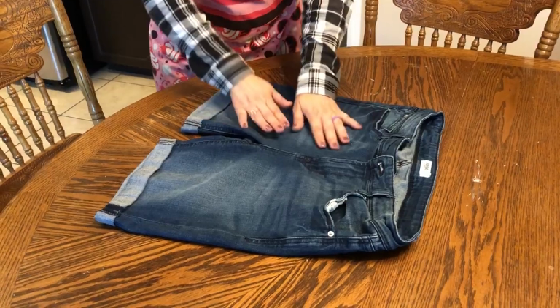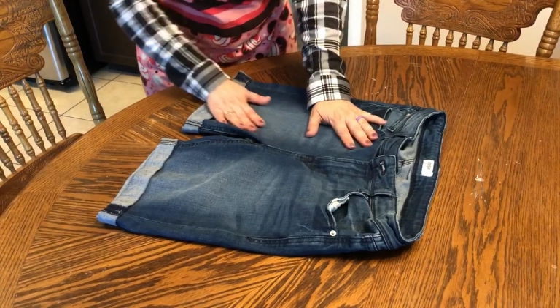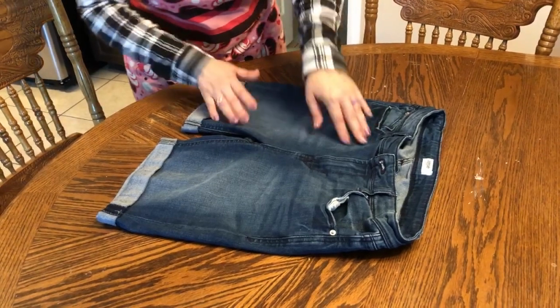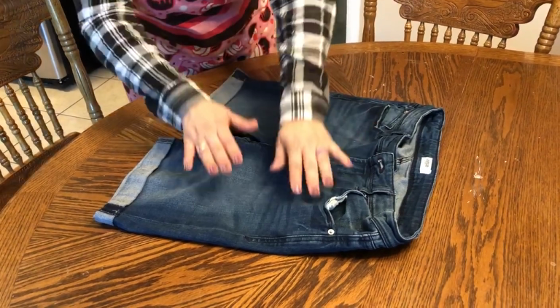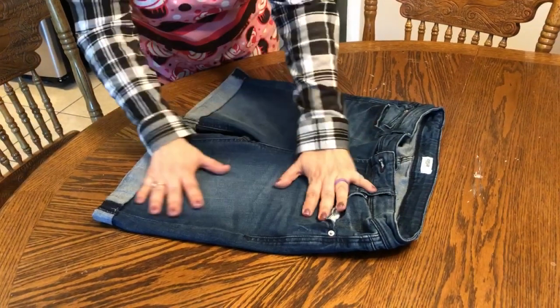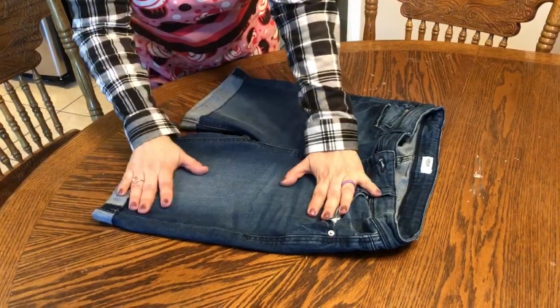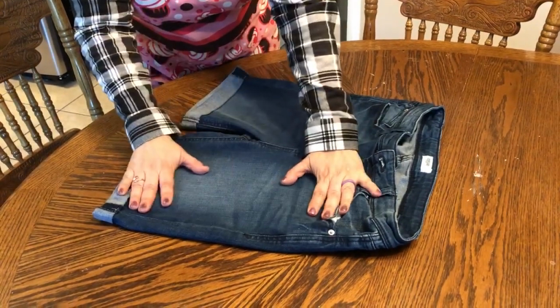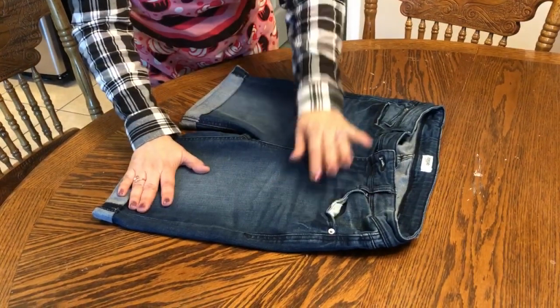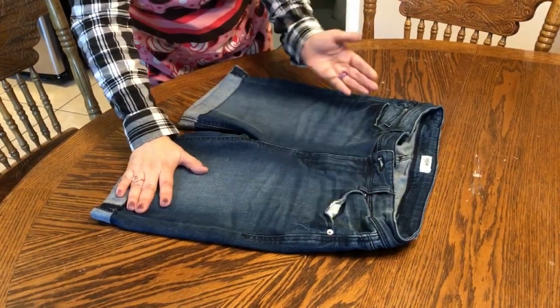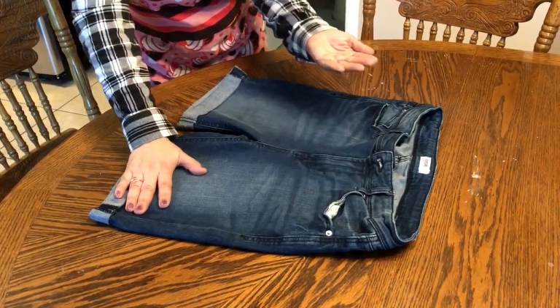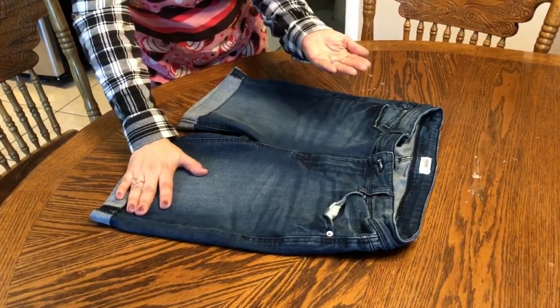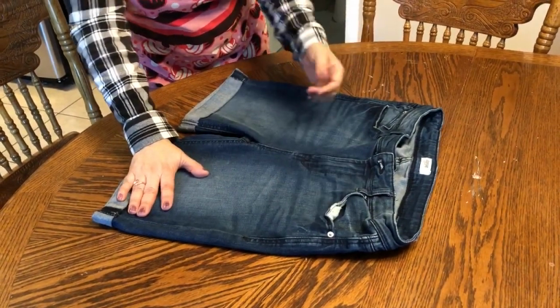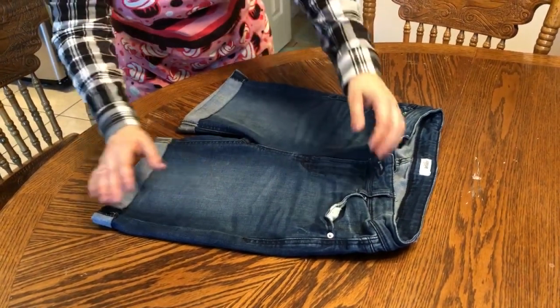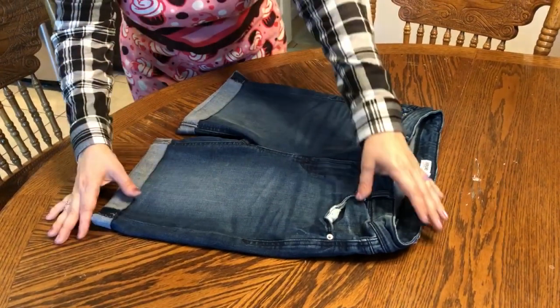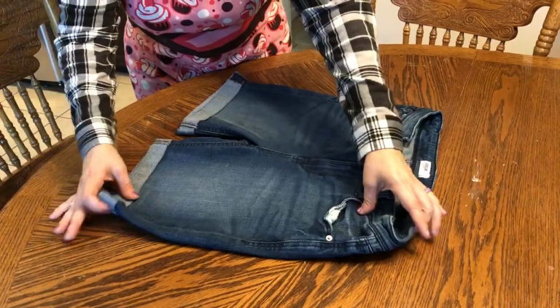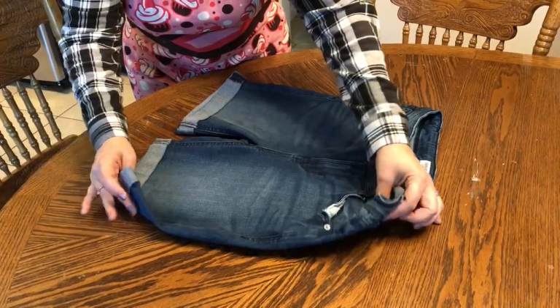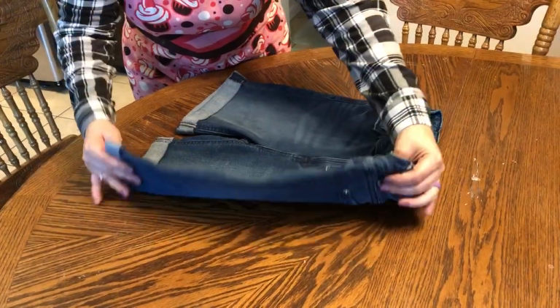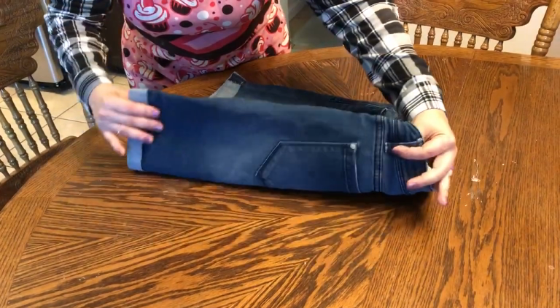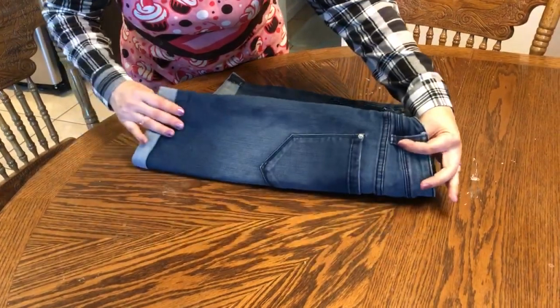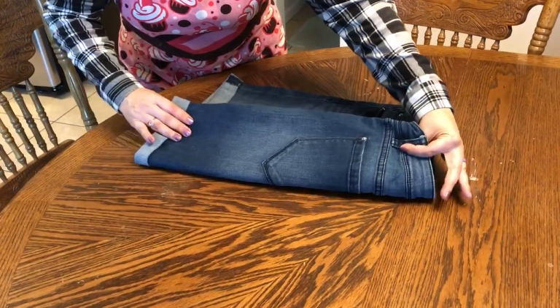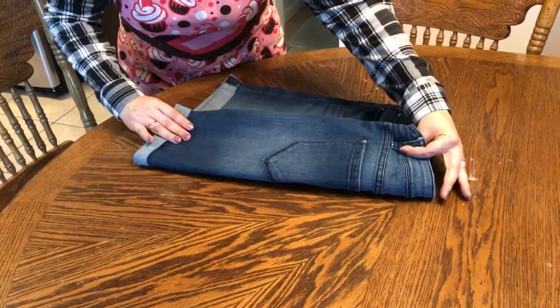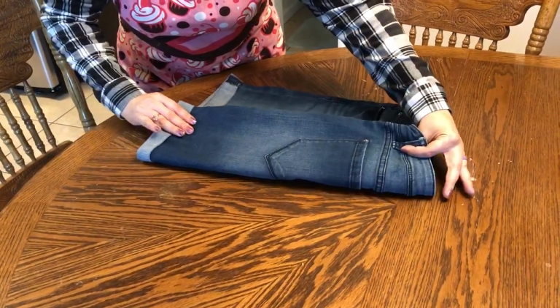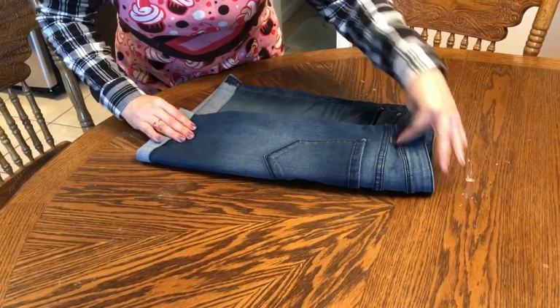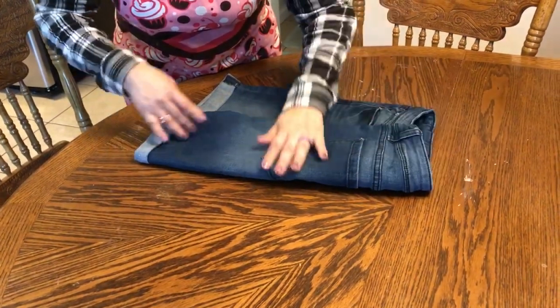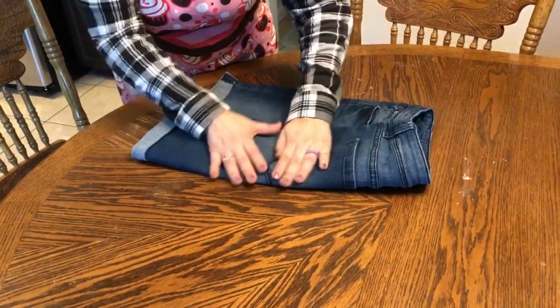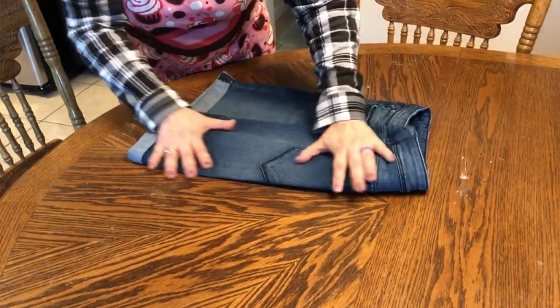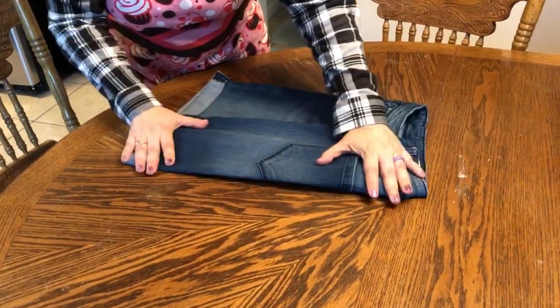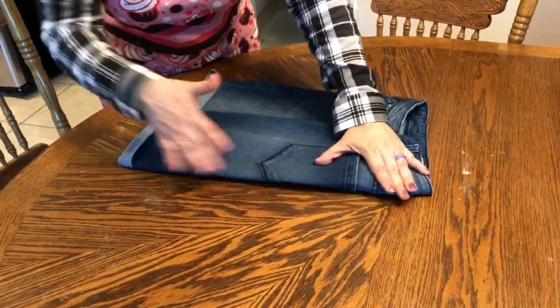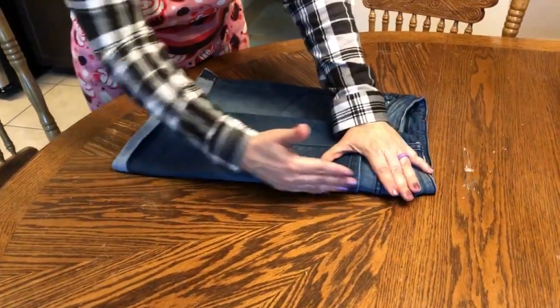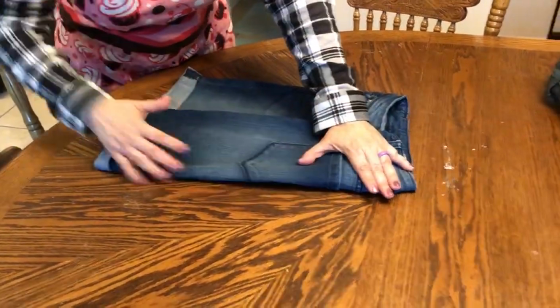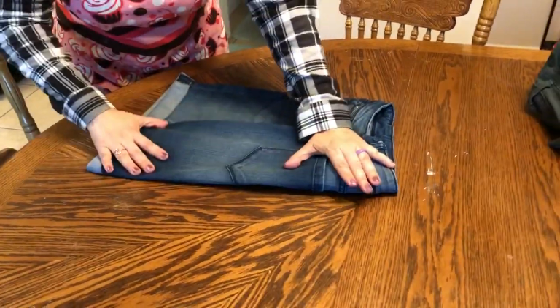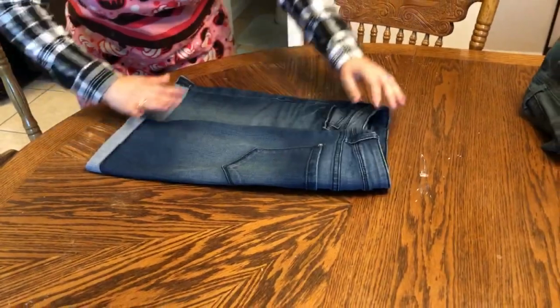For shorts, lay them flat face up. I'm thinking in thirds — I'm going to bring in the right side, creating that straight edge.